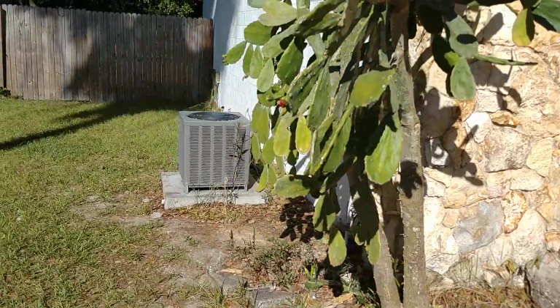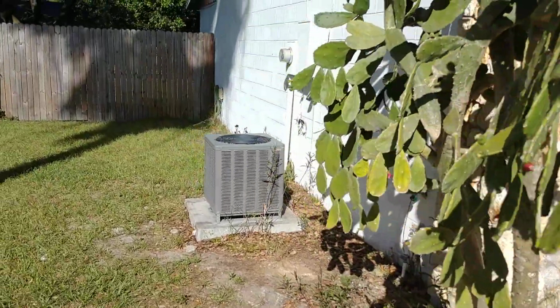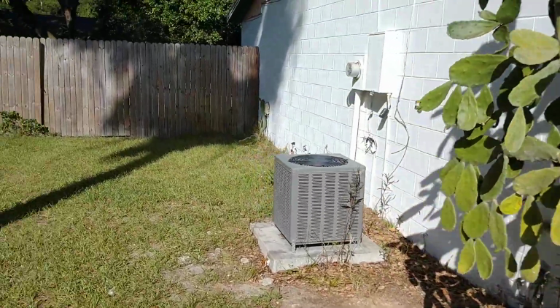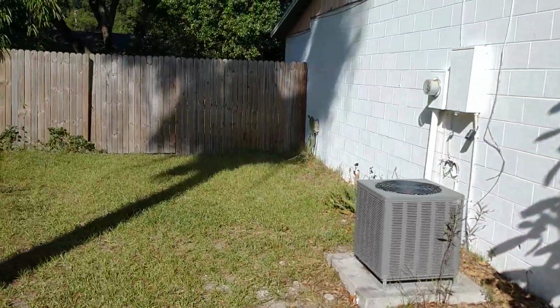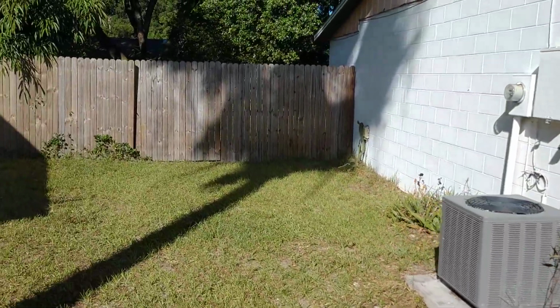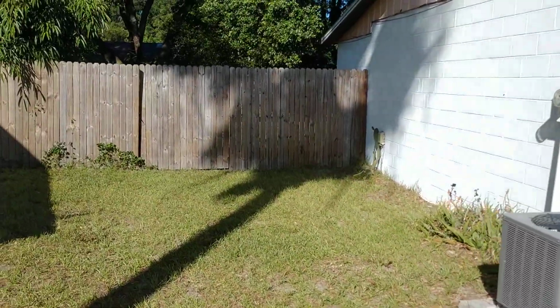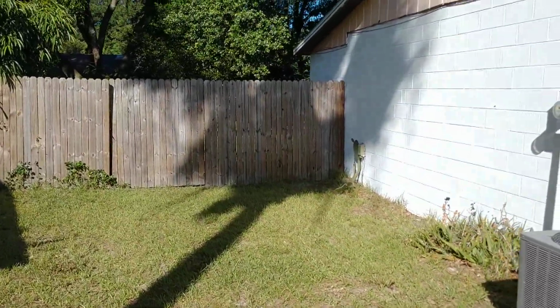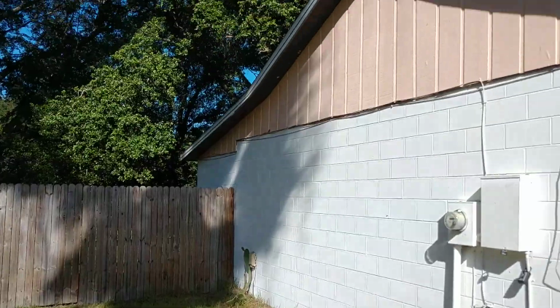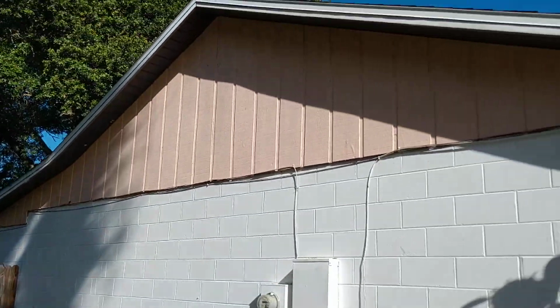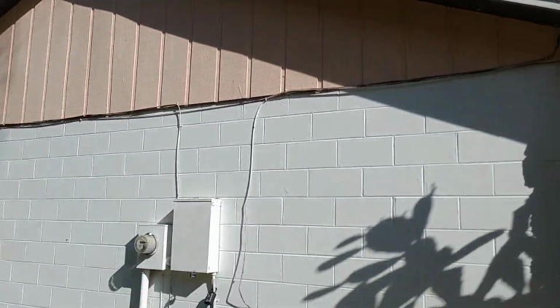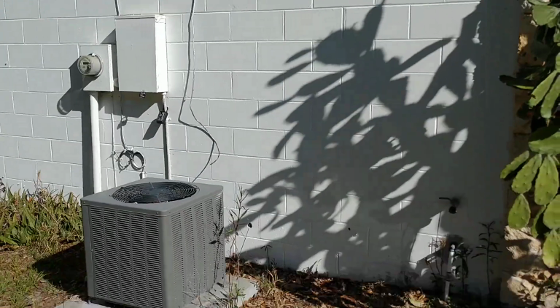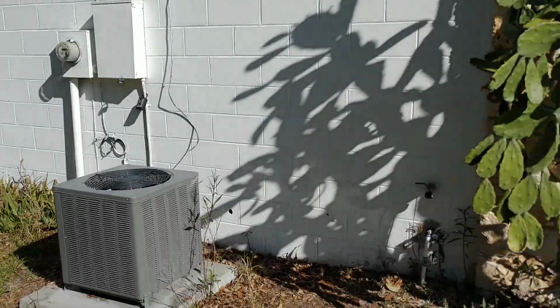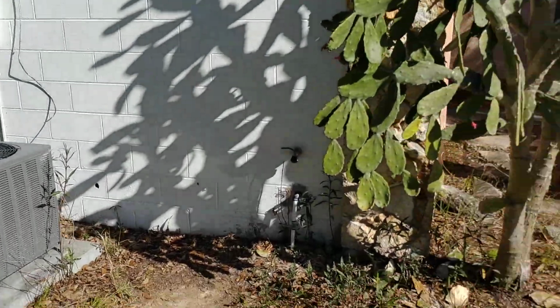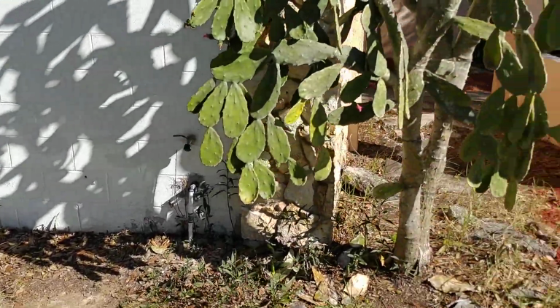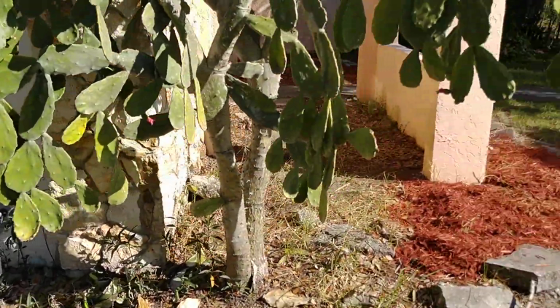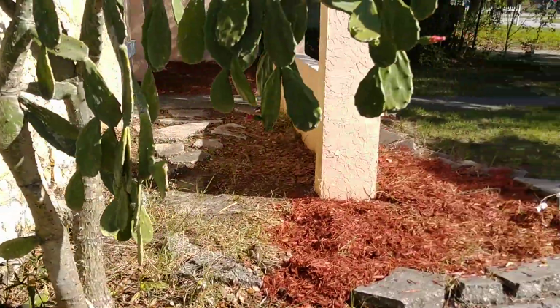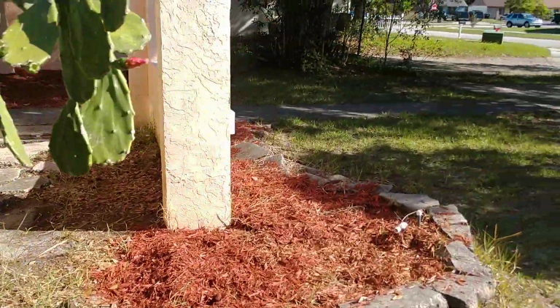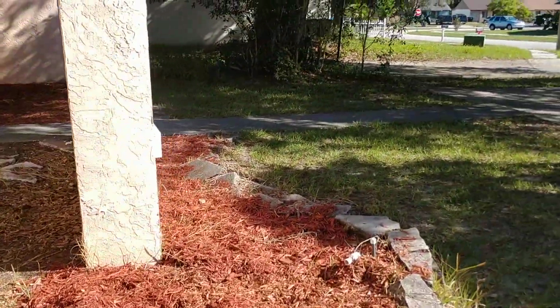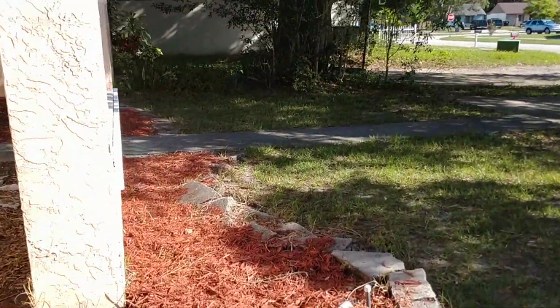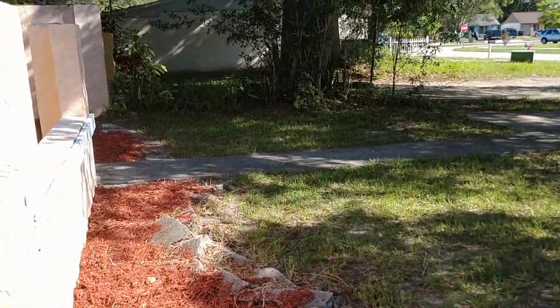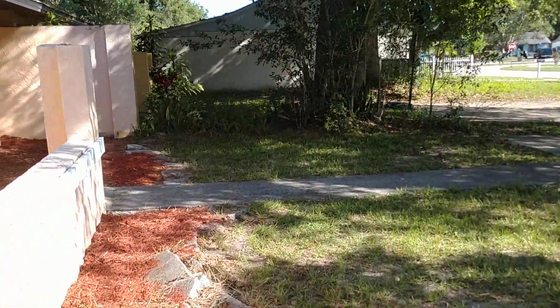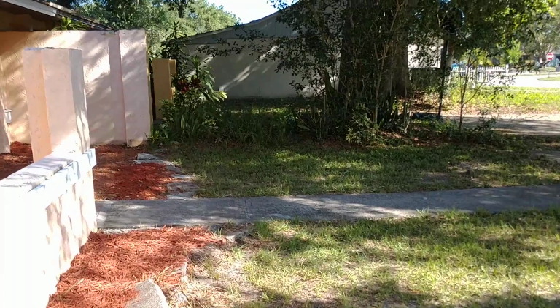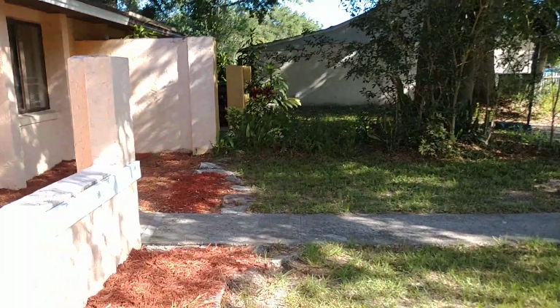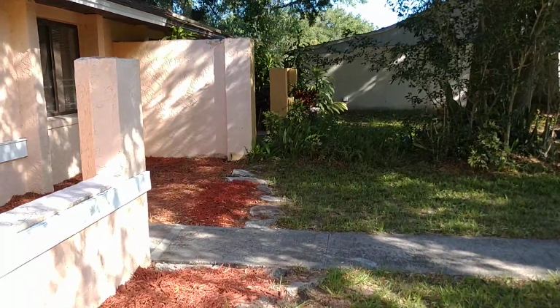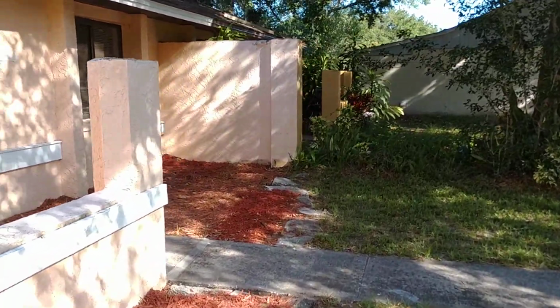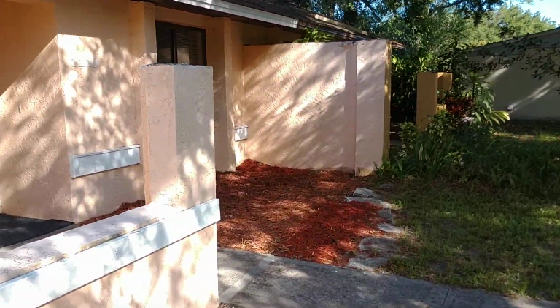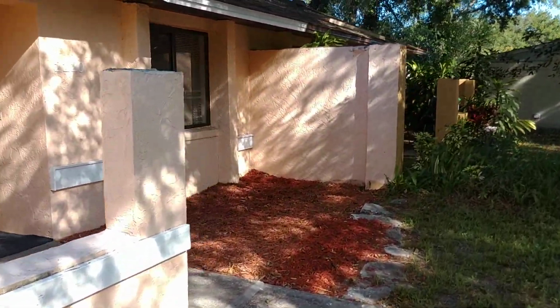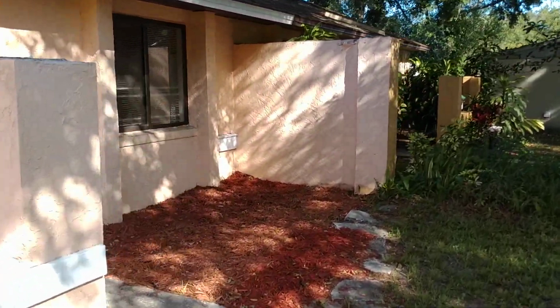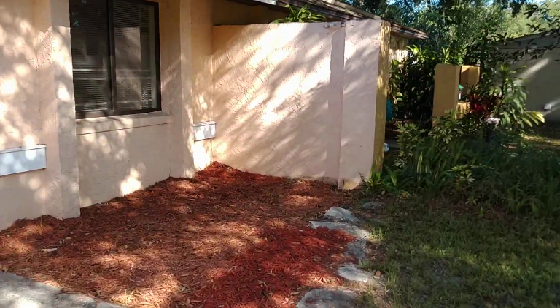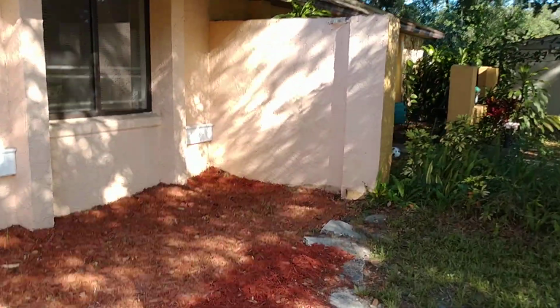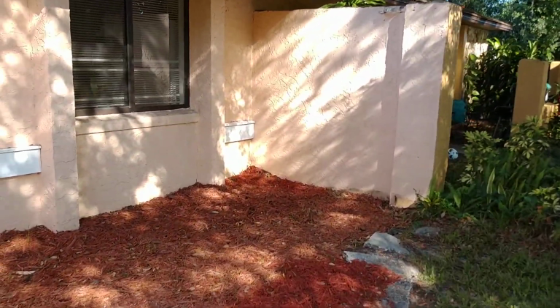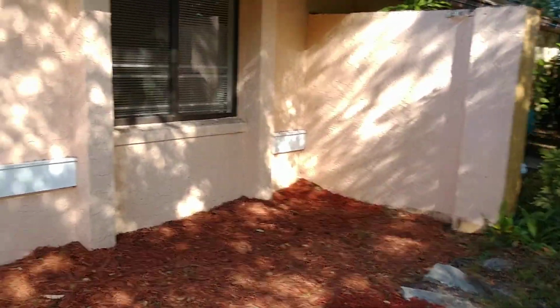We've got a fully fenced backyard, and a nice-sized backyard, too. I get so many calls from people who say, if I could just get a little two-bedroom, two-bath place, that'll have a yard for my pets. This is it.